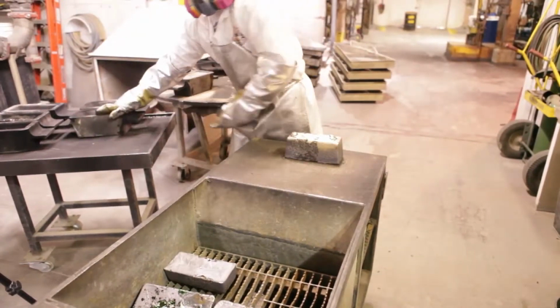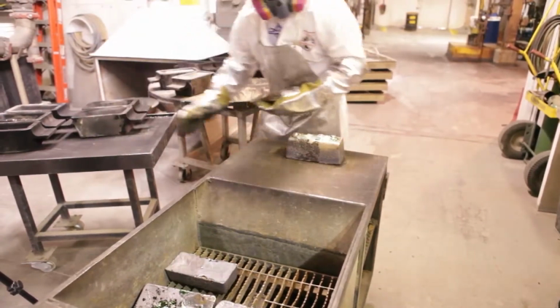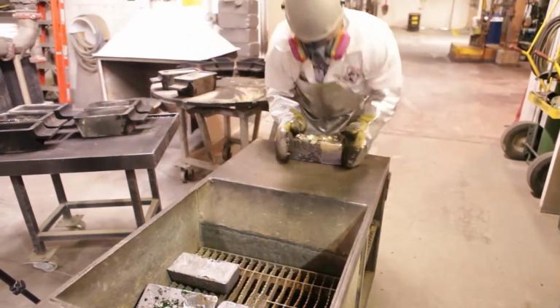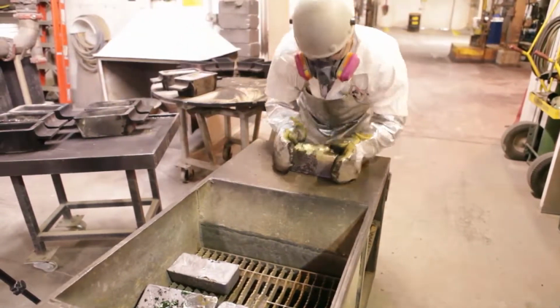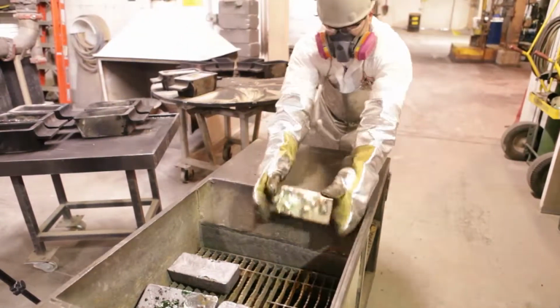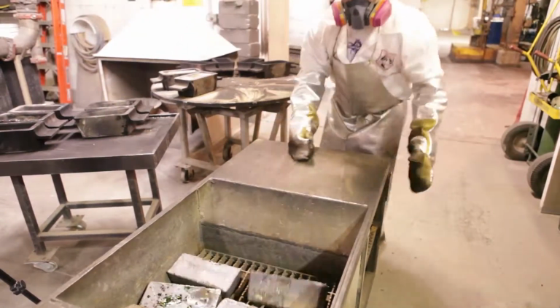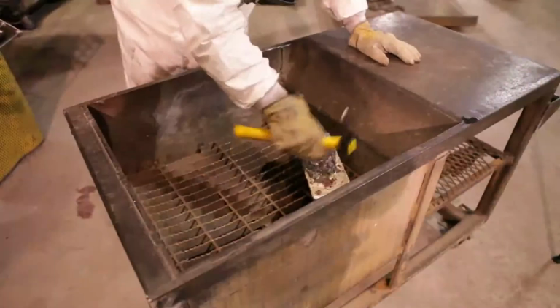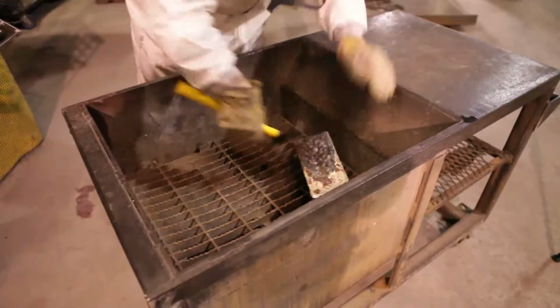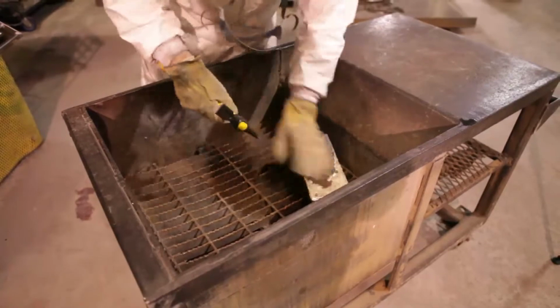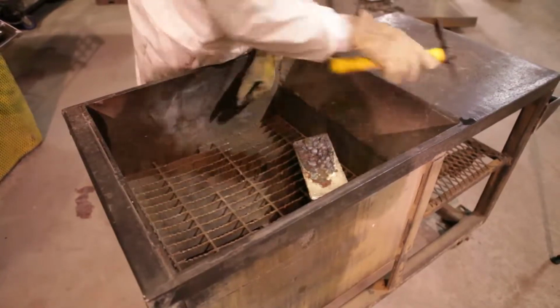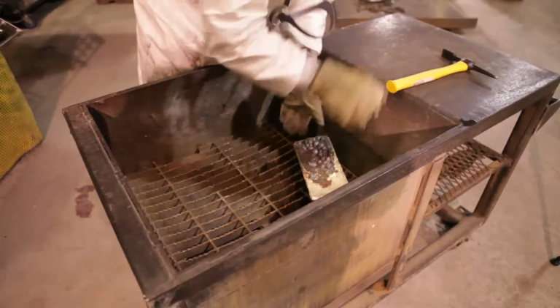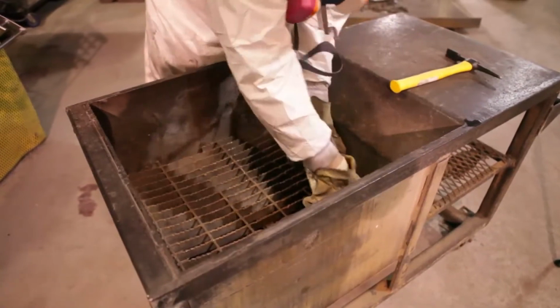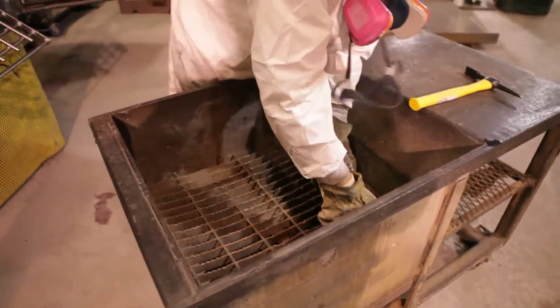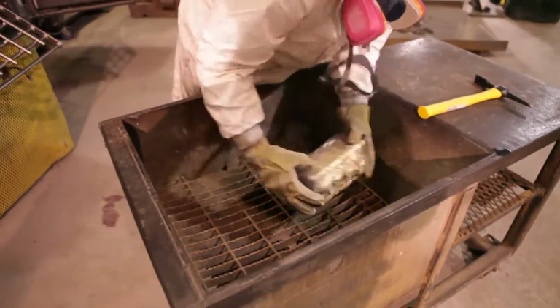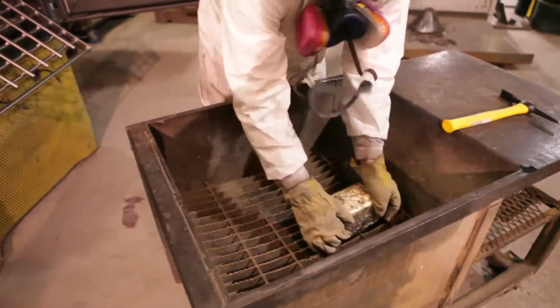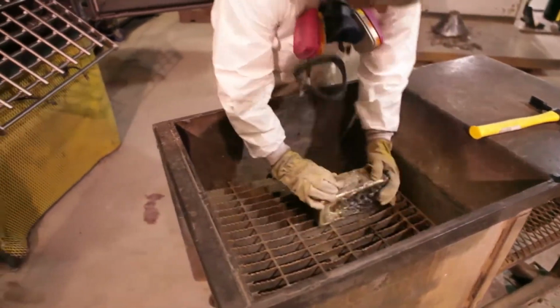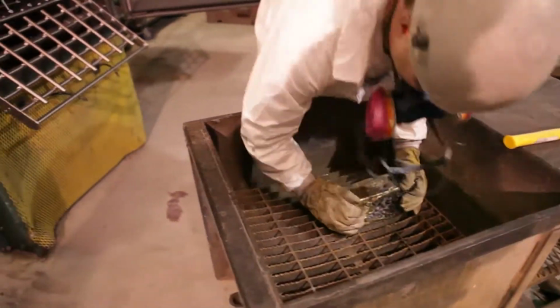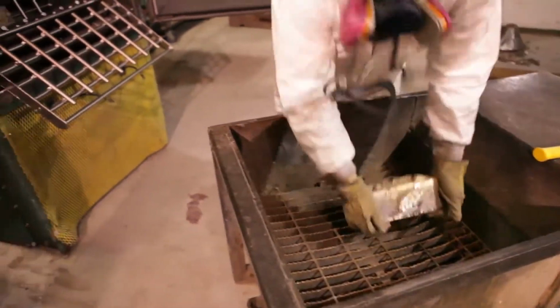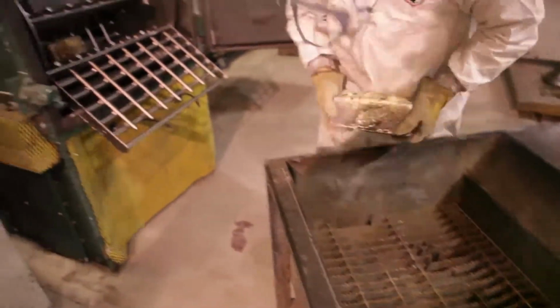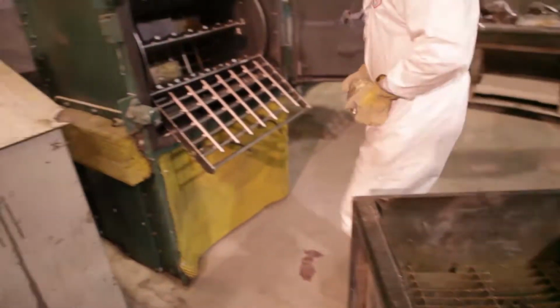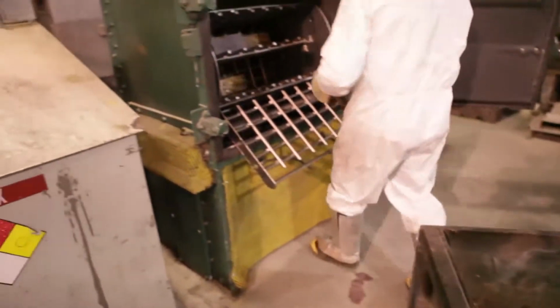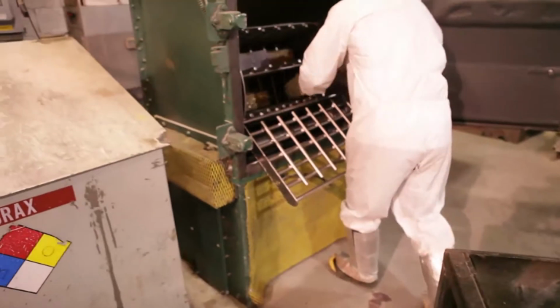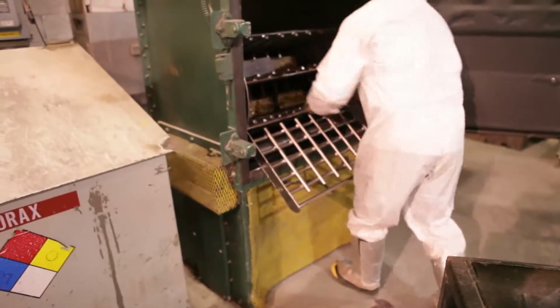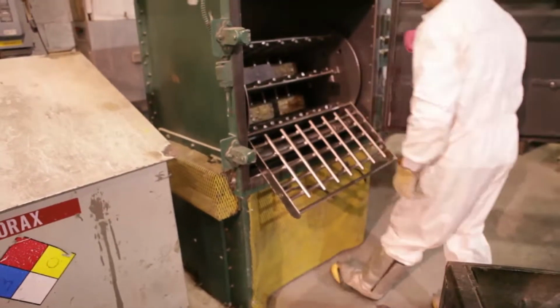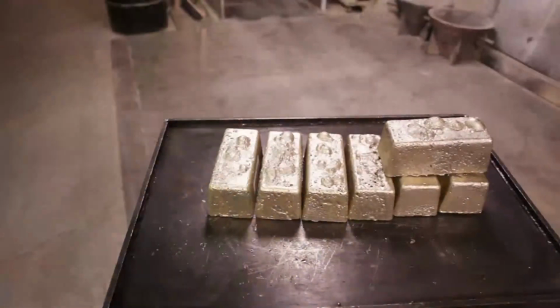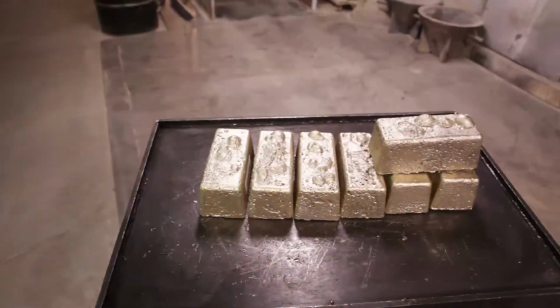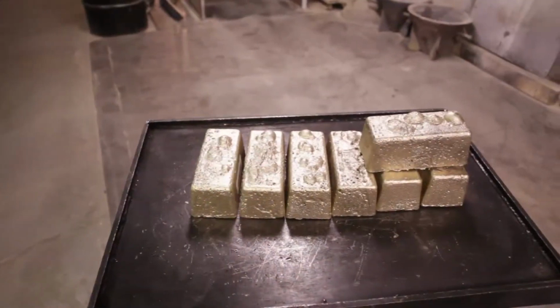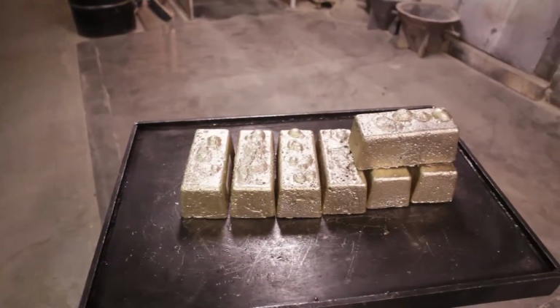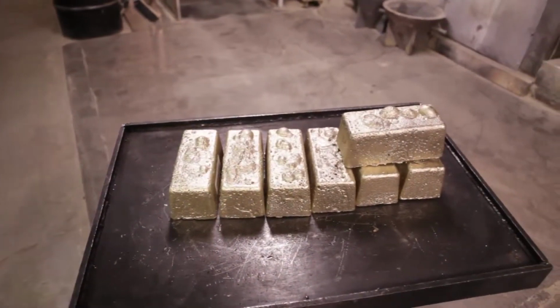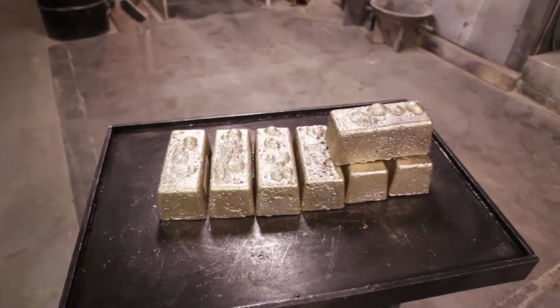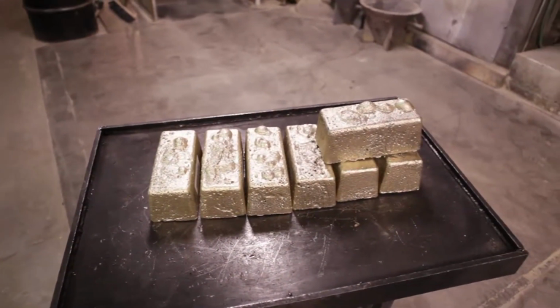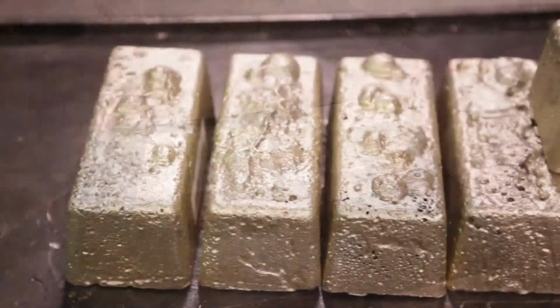Then they go into a cleaning process. We use a bar cleaner, so it's an automated system that uses steel shot. Once that's complete, we weigh the bars and basically identify them using a bar code.